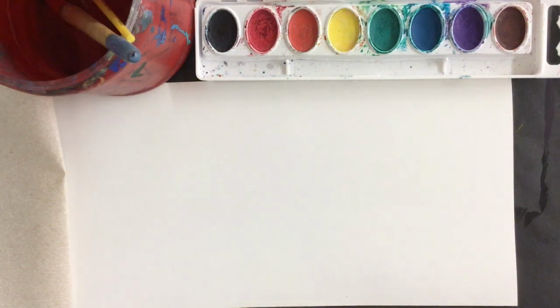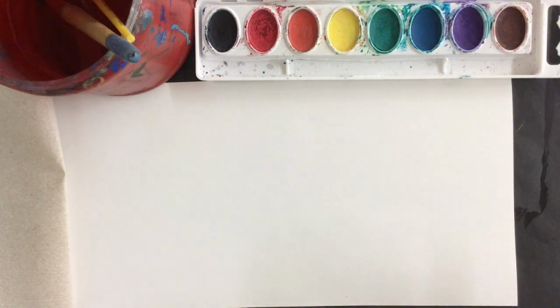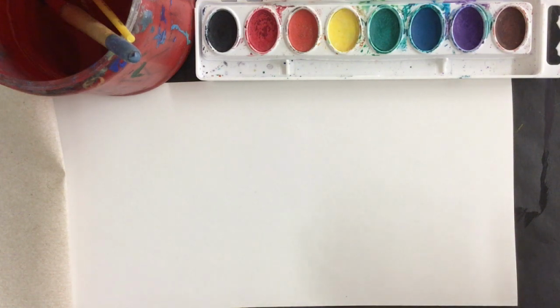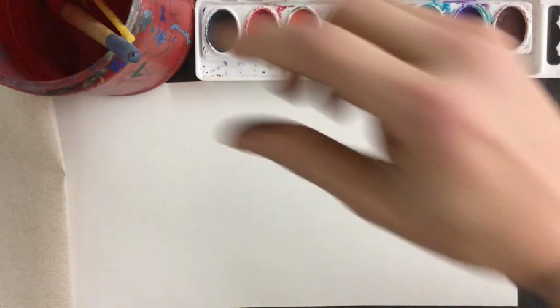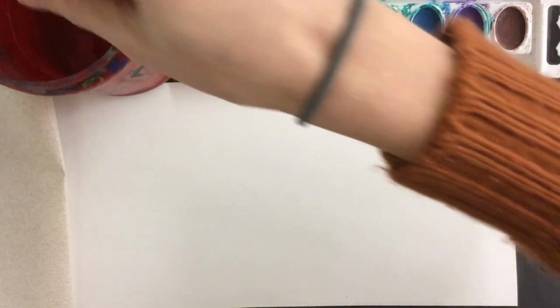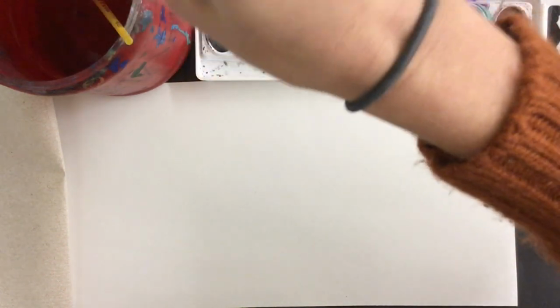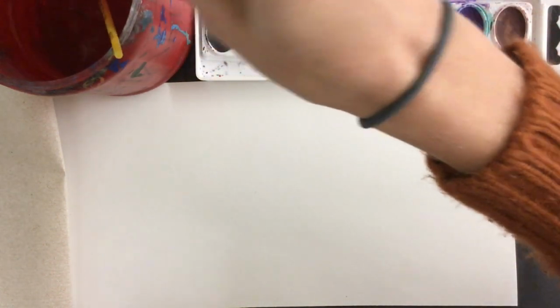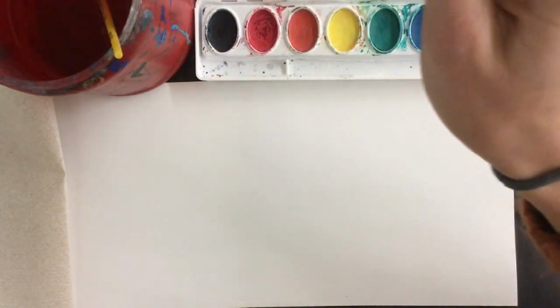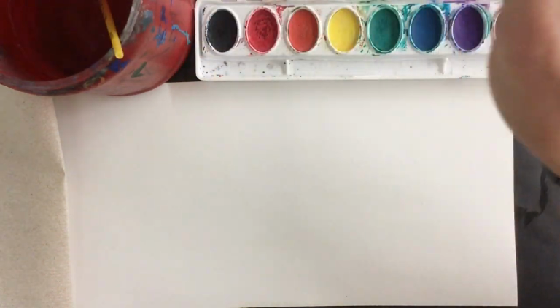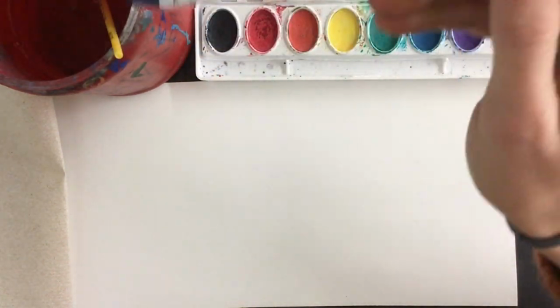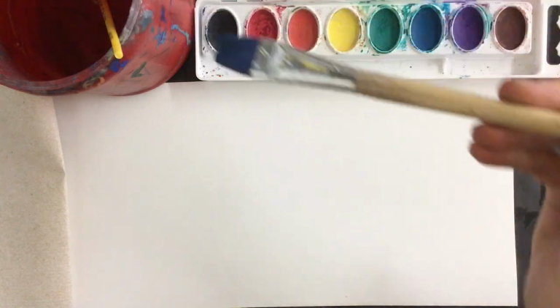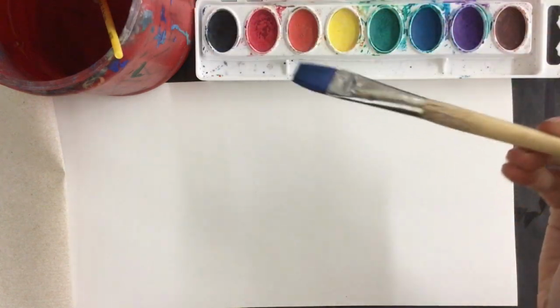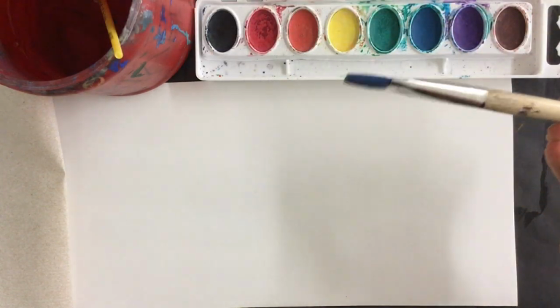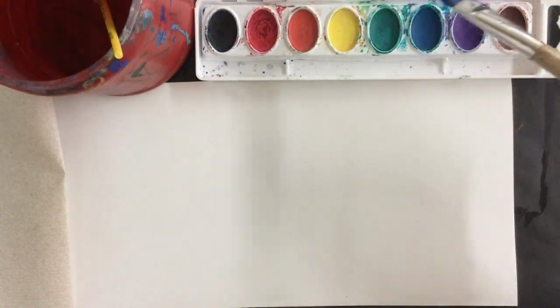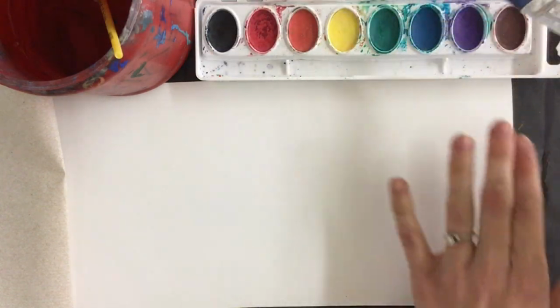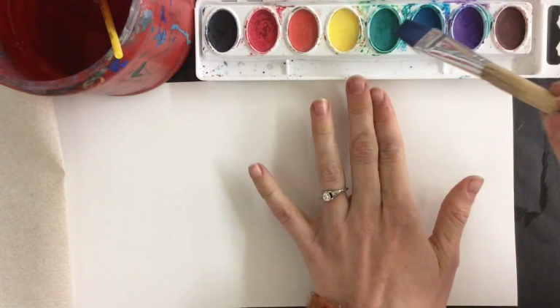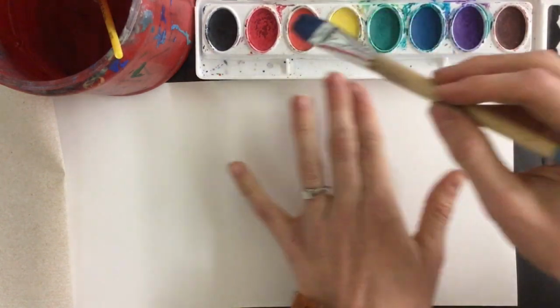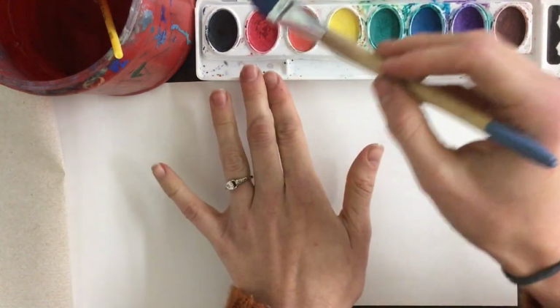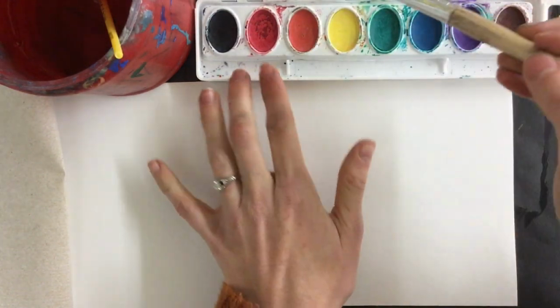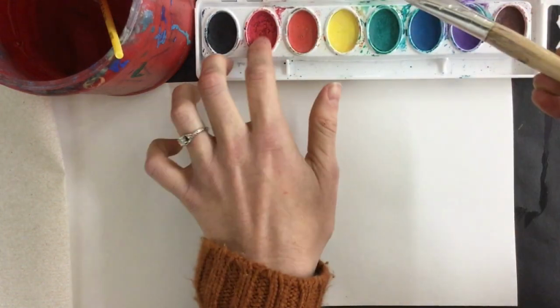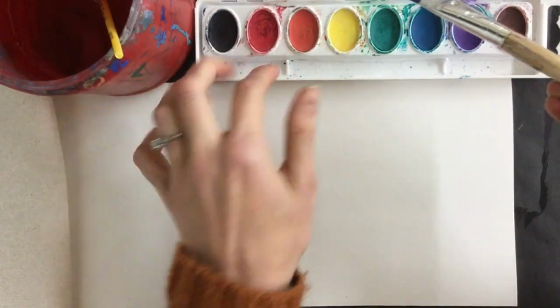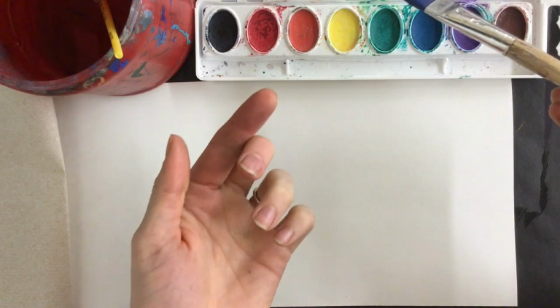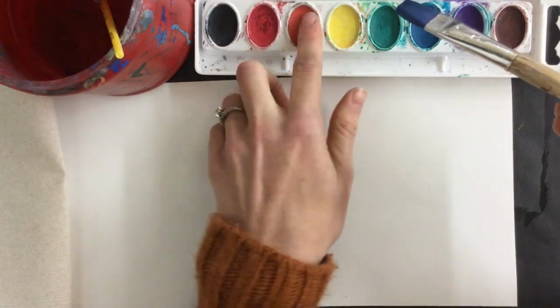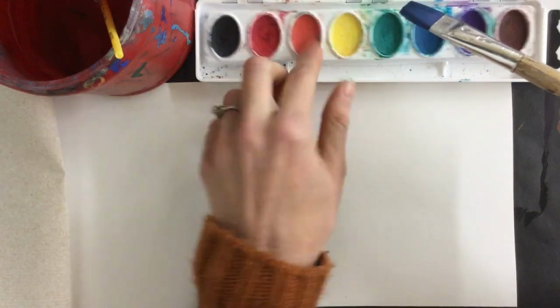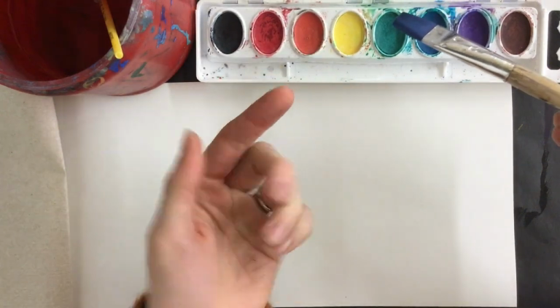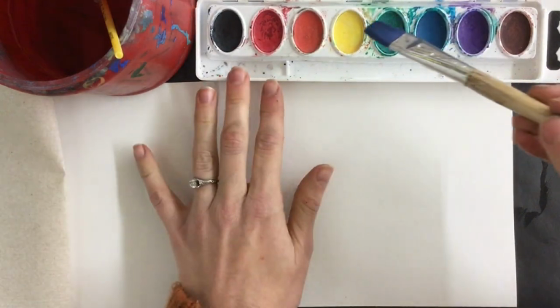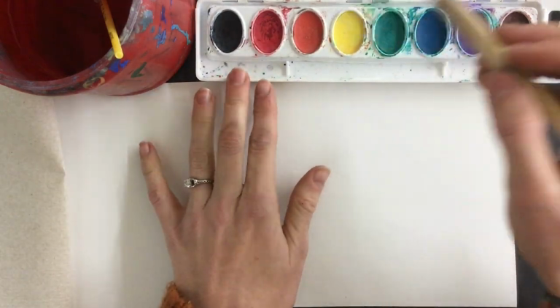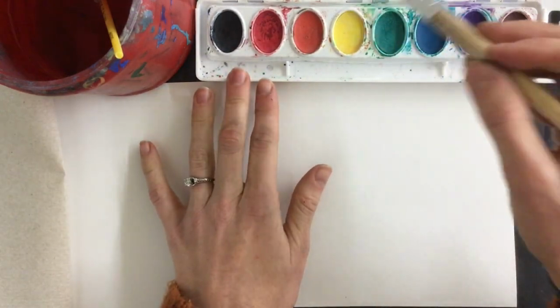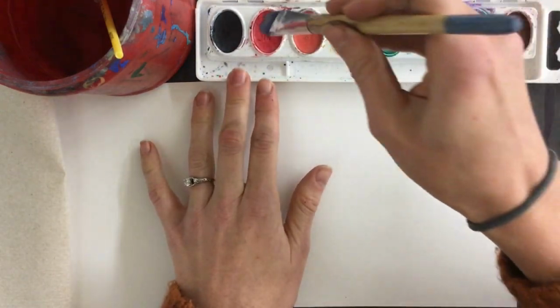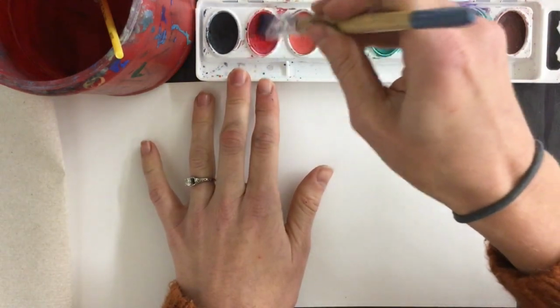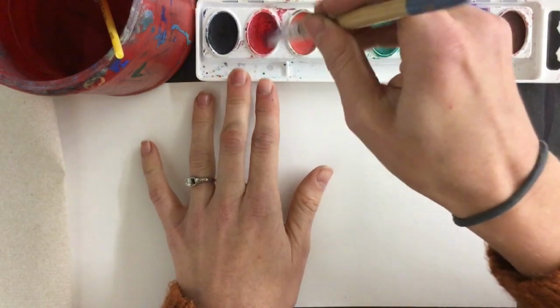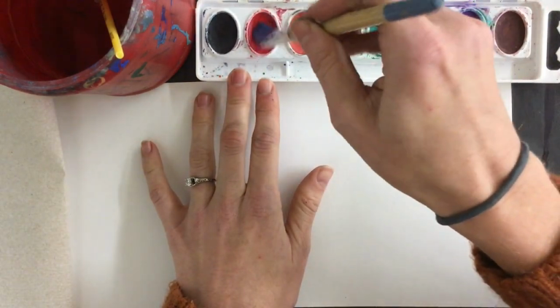Today we're going to be experimenting with different watercolor techniques. I have two different sized brushes and my watercolor paints. You'll notice these watercolors are dry — nothing is coming out of them — so I have to add water.